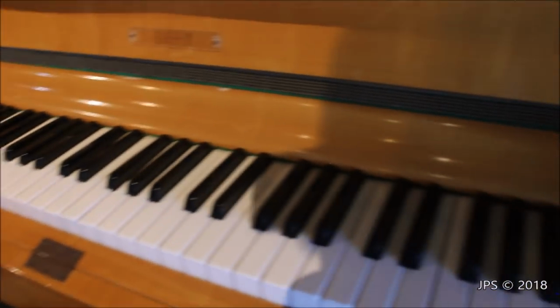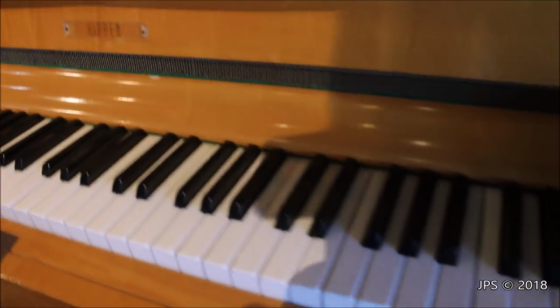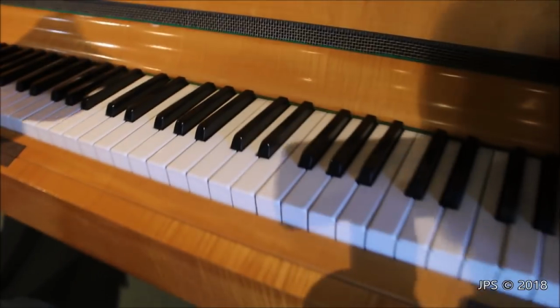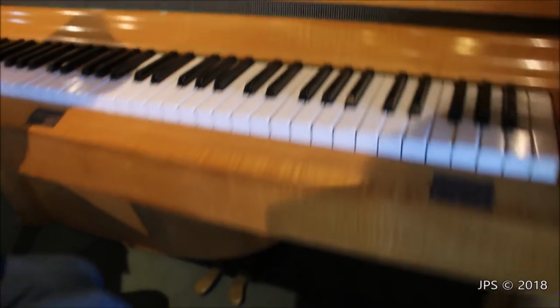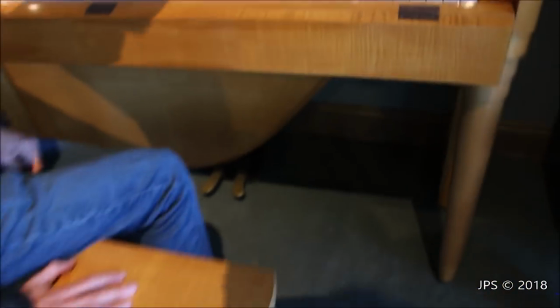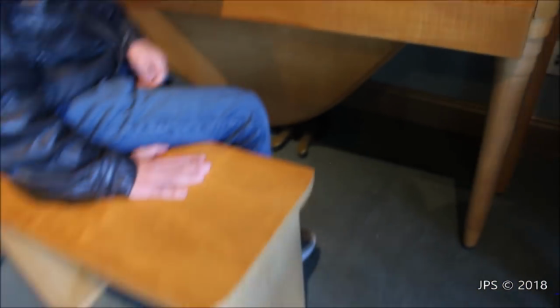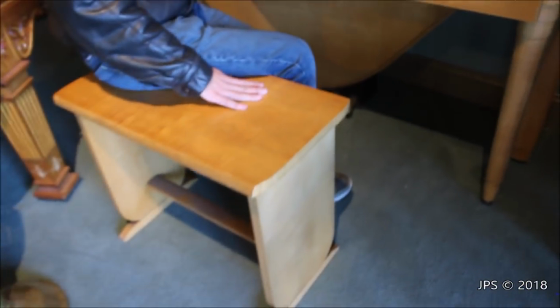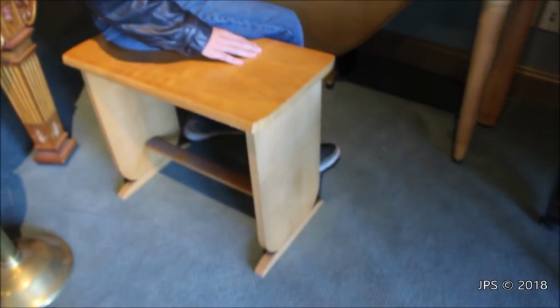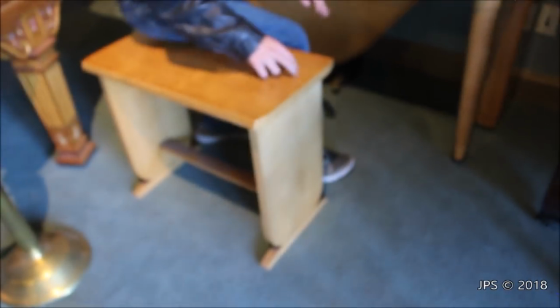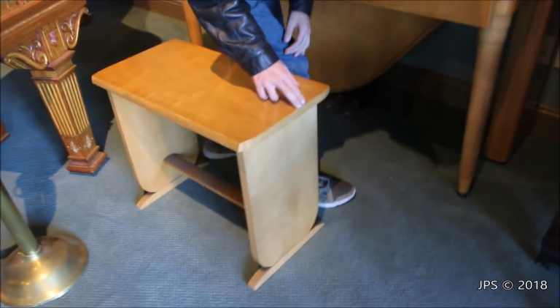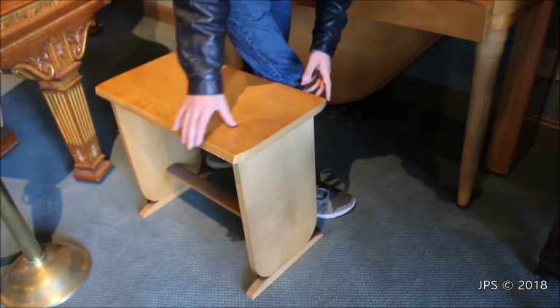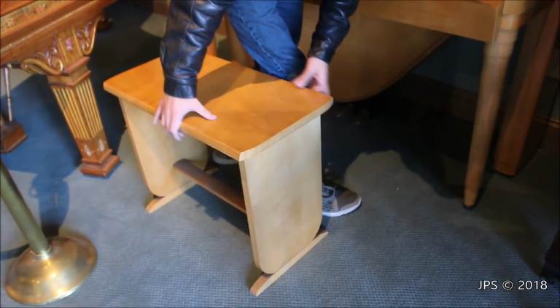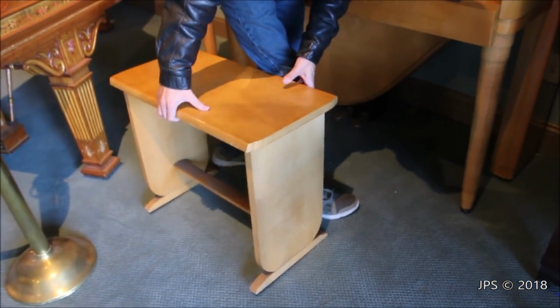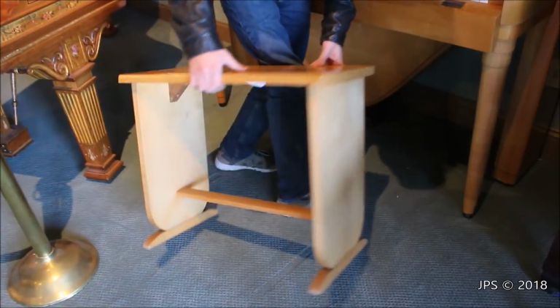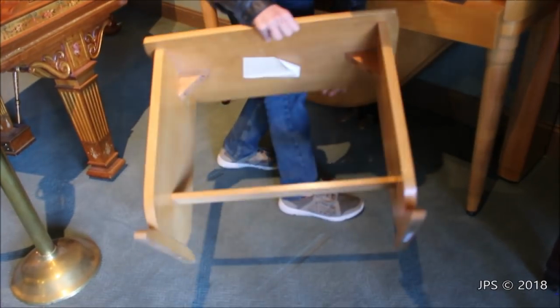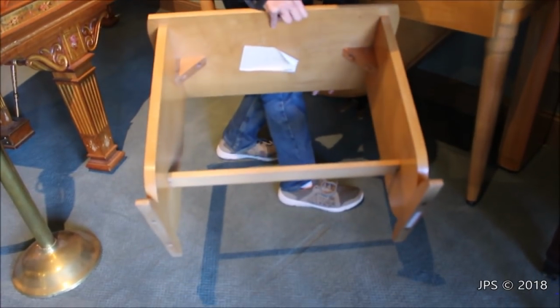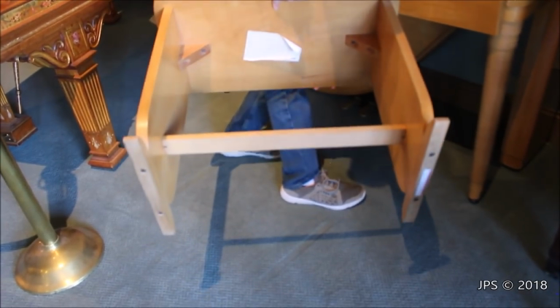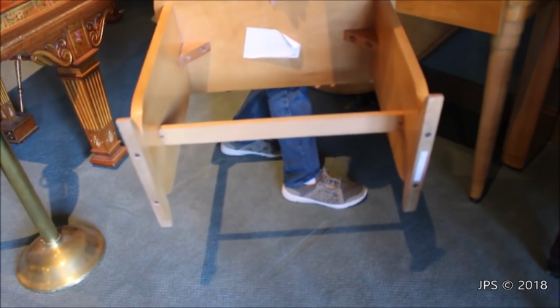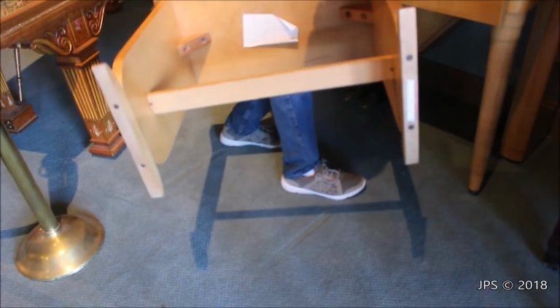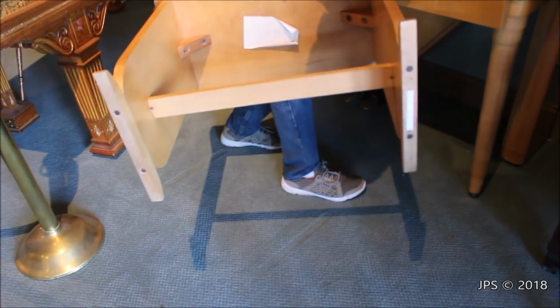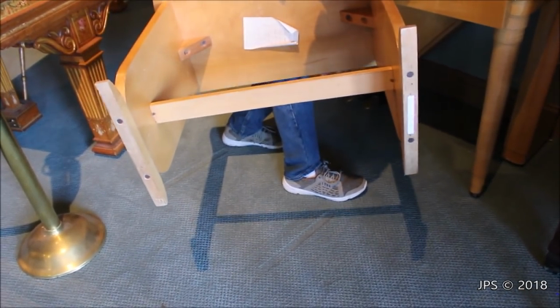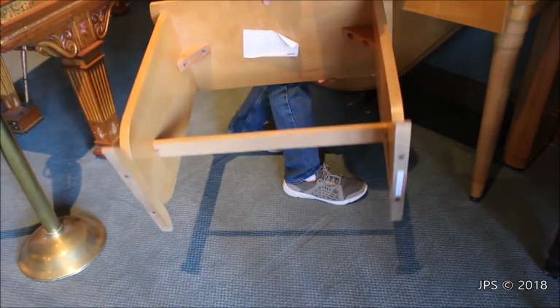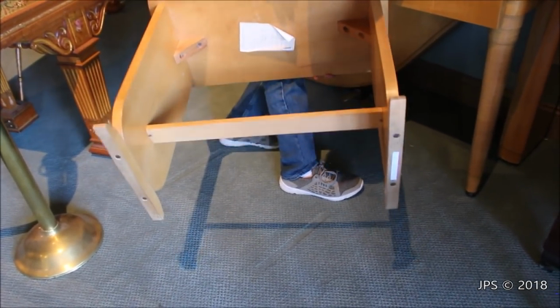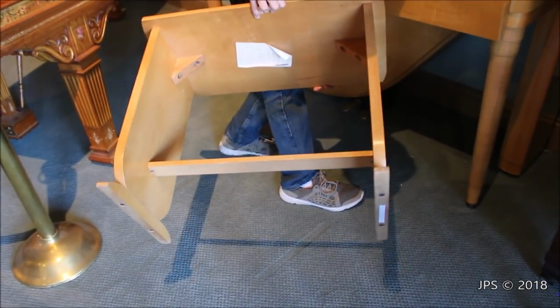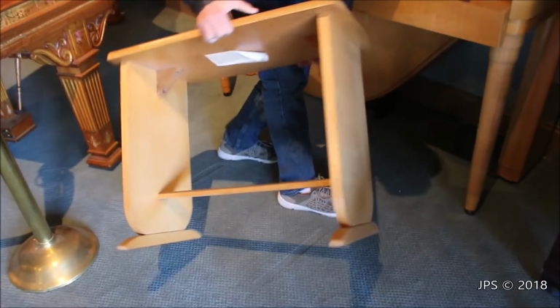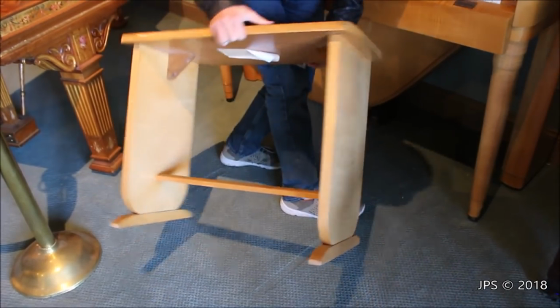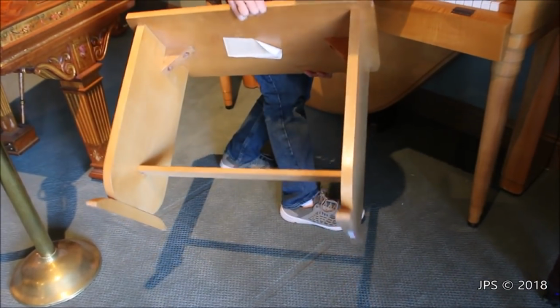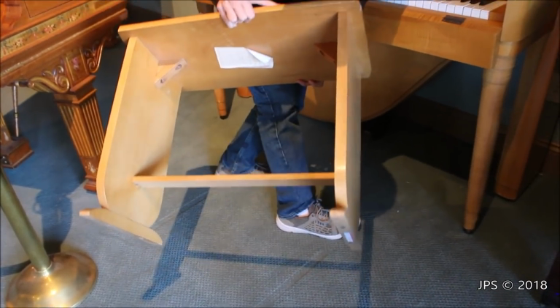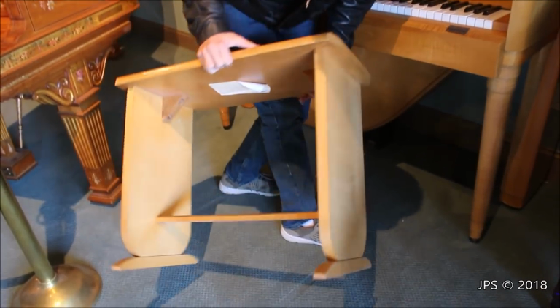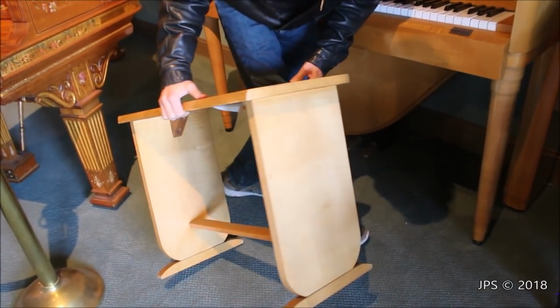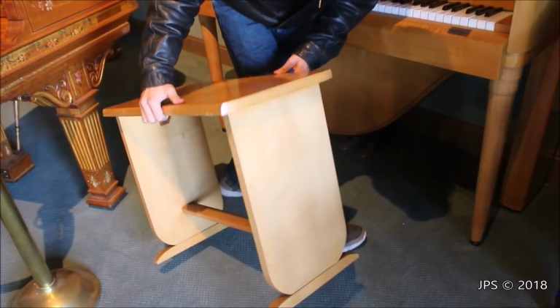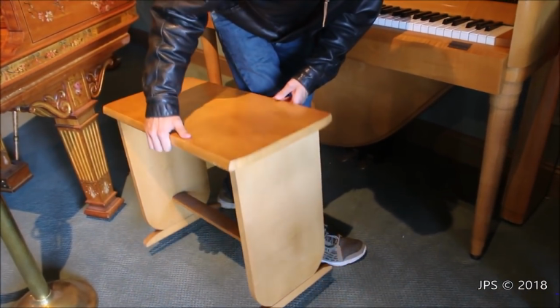This bench is also most likely original, as it has the same exact wood color as the piano and kind of matches the aesthetic. It's a very simply made bench, and there's actually a sticker underneath from Walter Piano Transport — that's kind of cool. So Walter Piano Transport moved this piano at one point and put a sticker on it; I didn't know they did that.